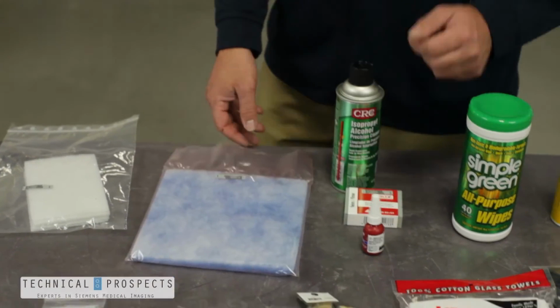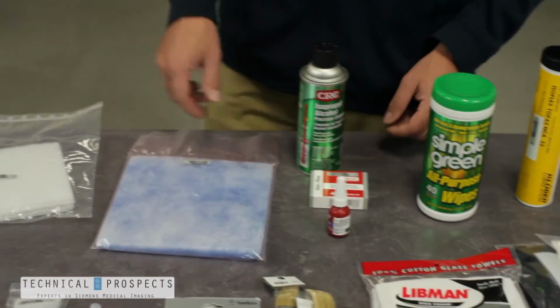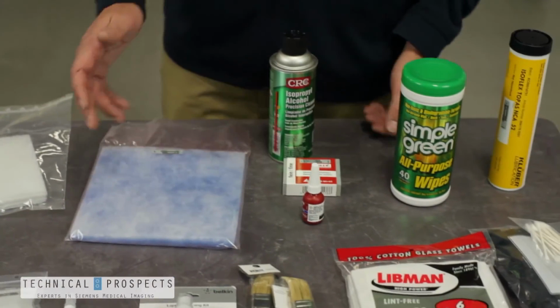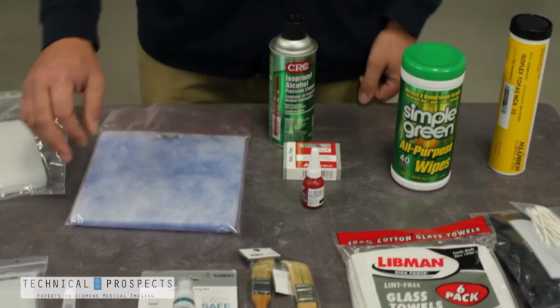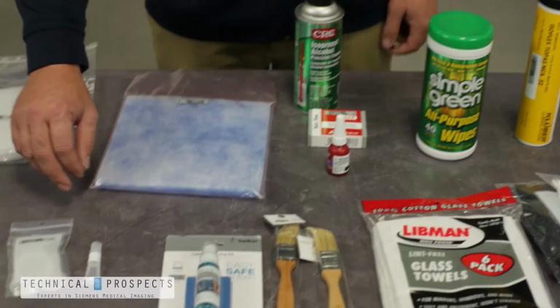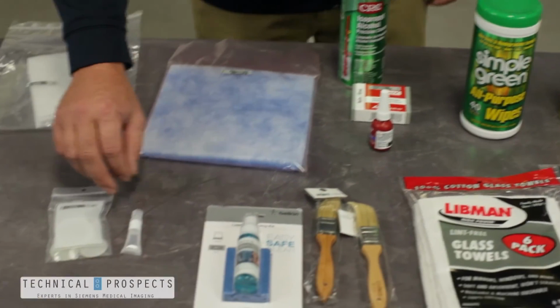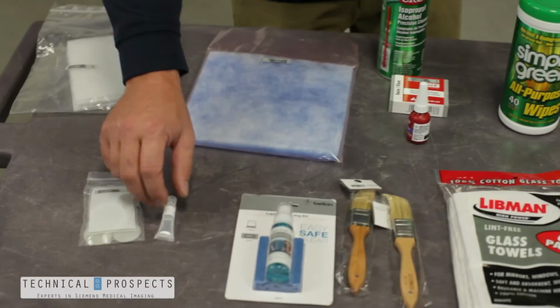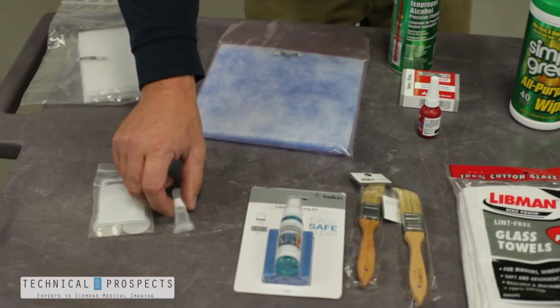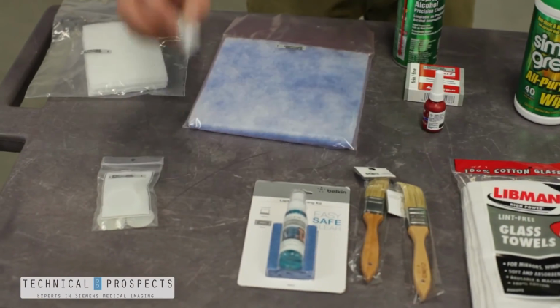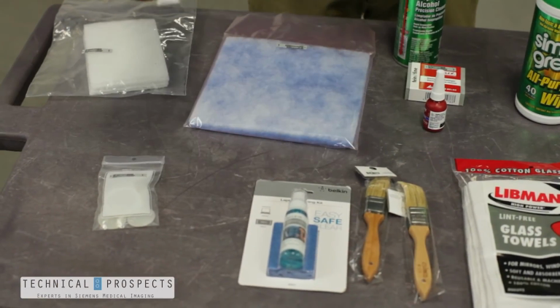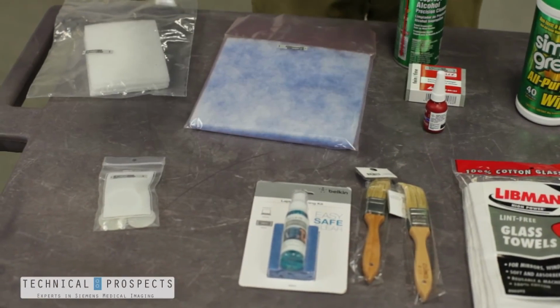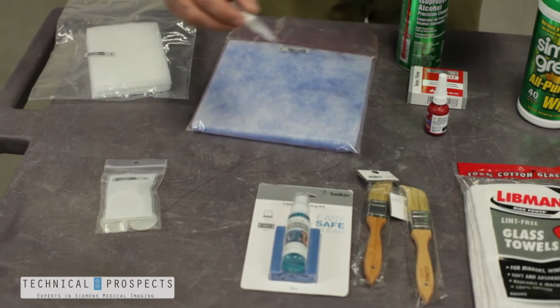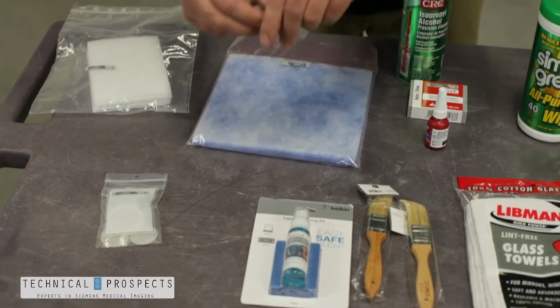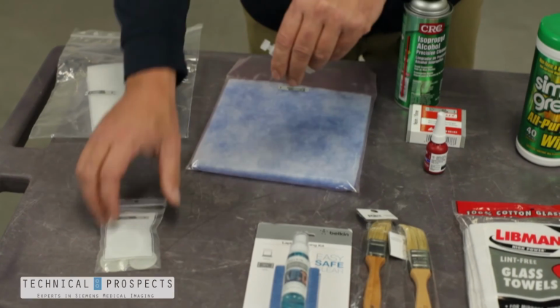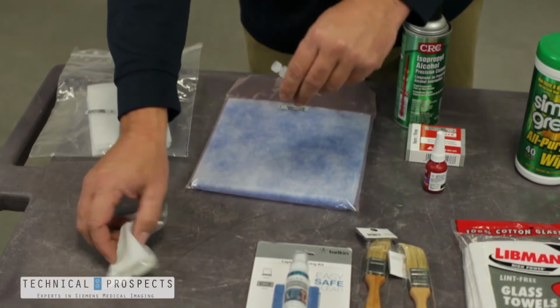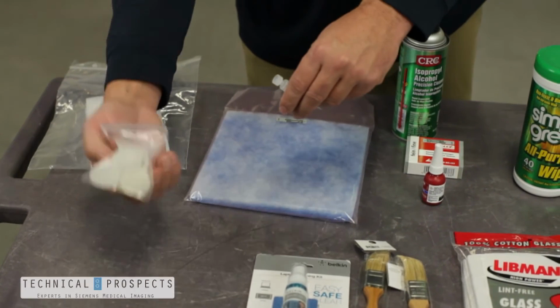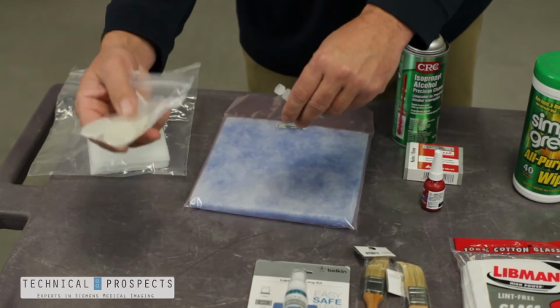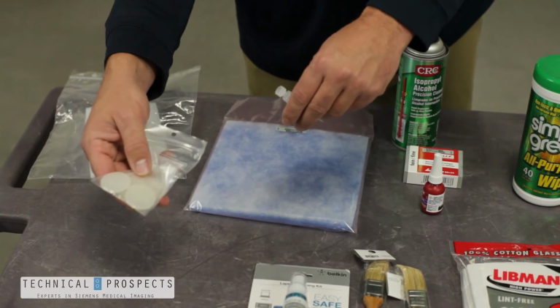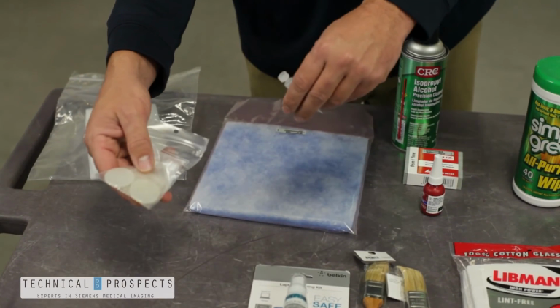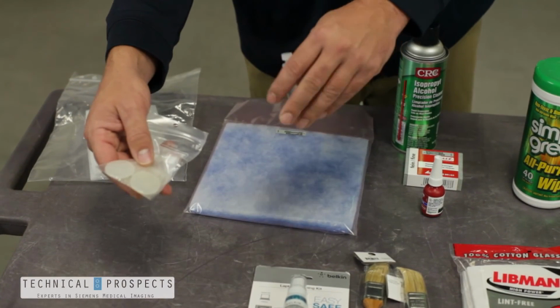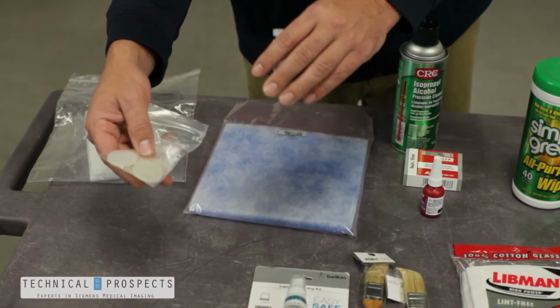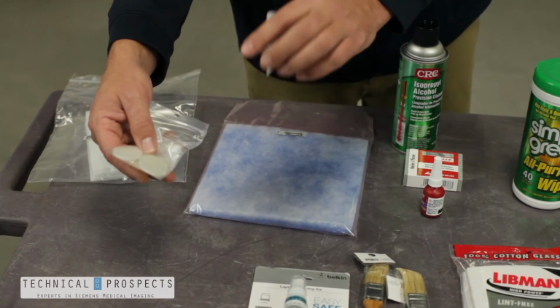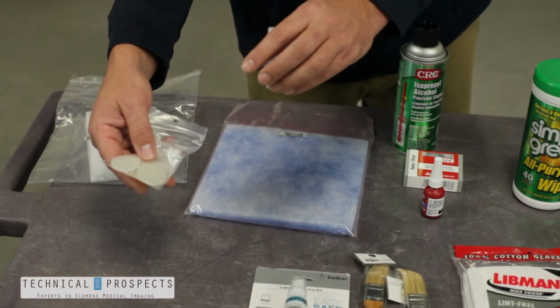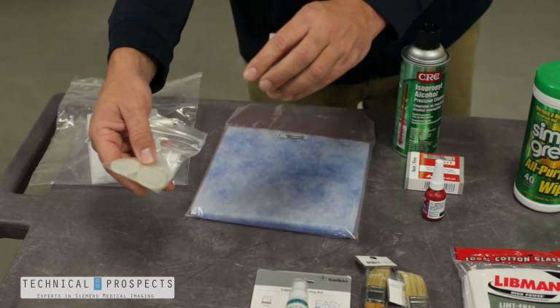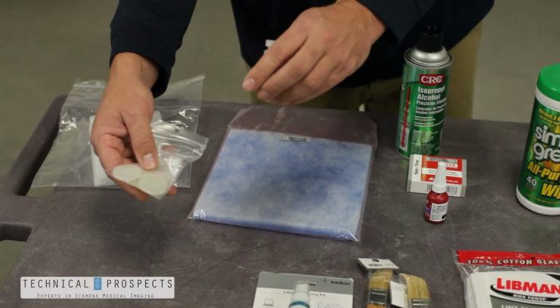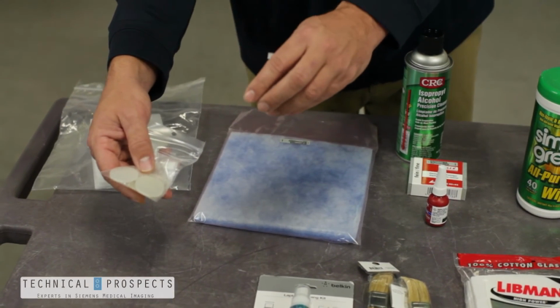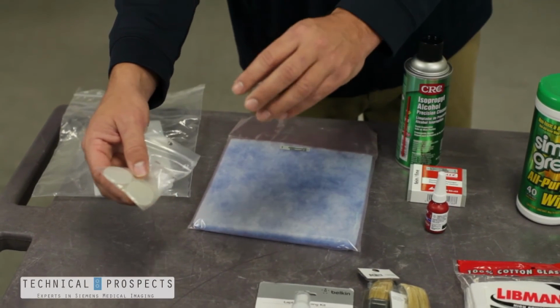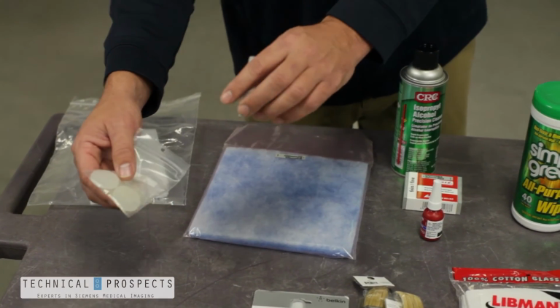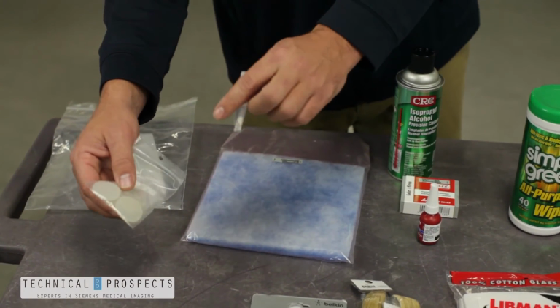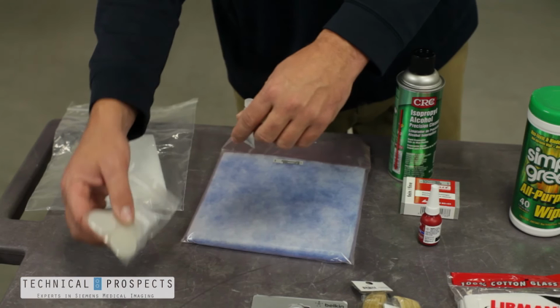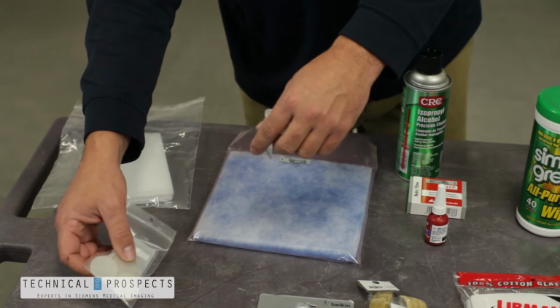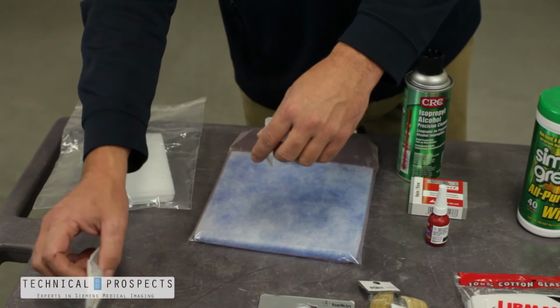Part of preventative maintenance is using silicone oil and disc assemblies for your high-voltage connections to keep everything running smoothly.